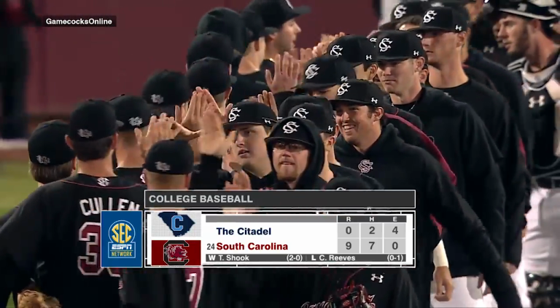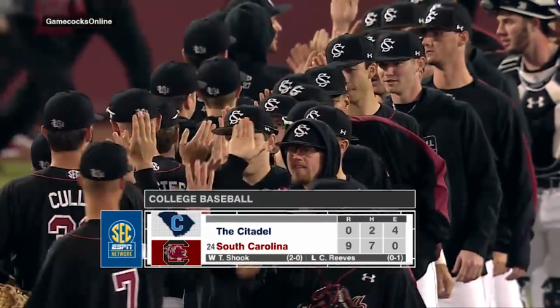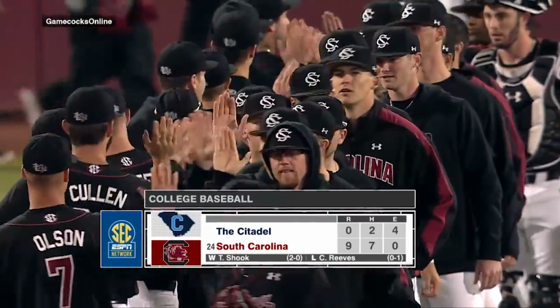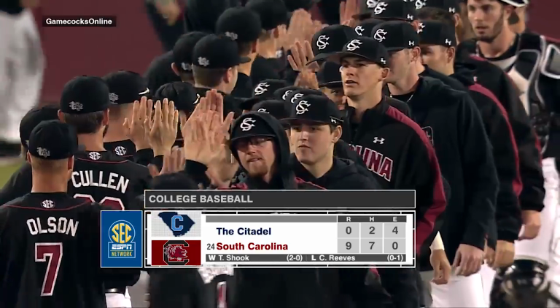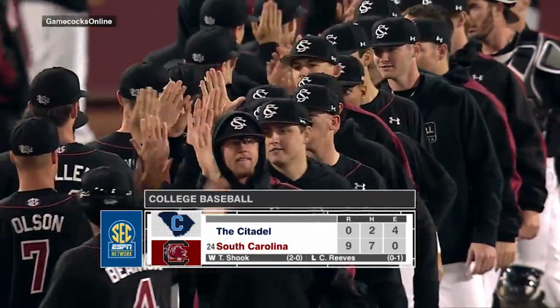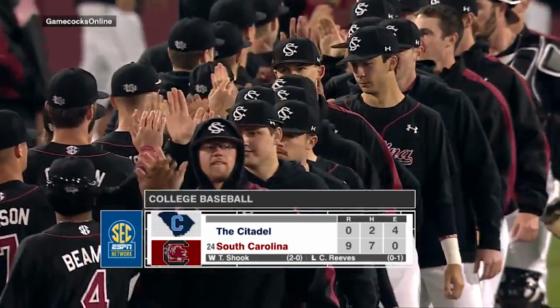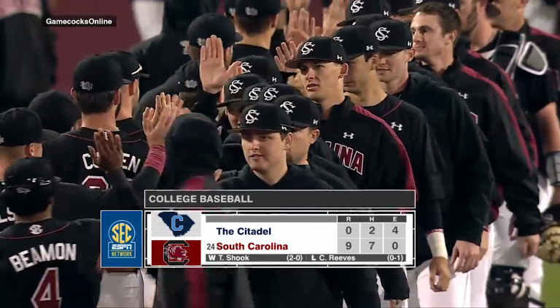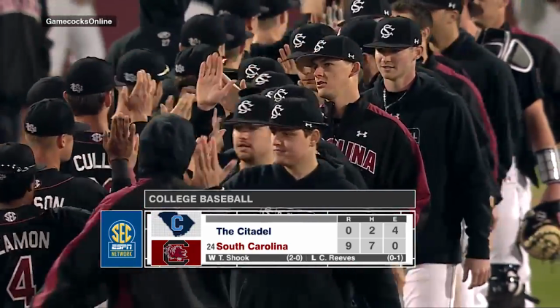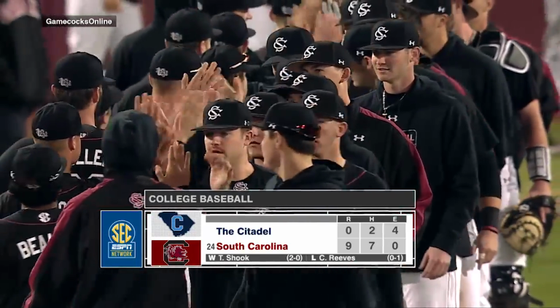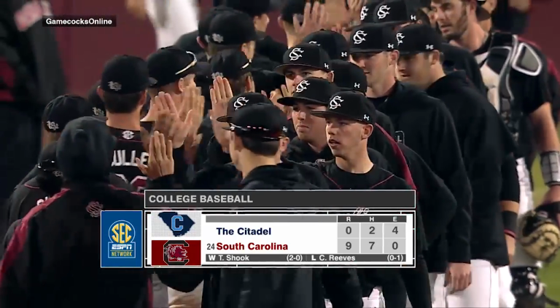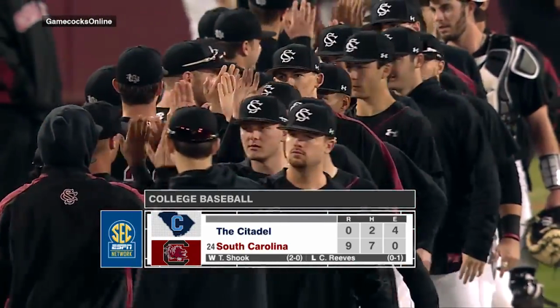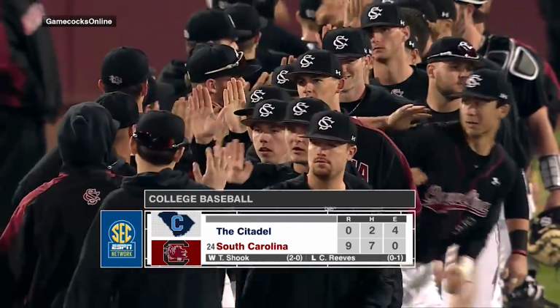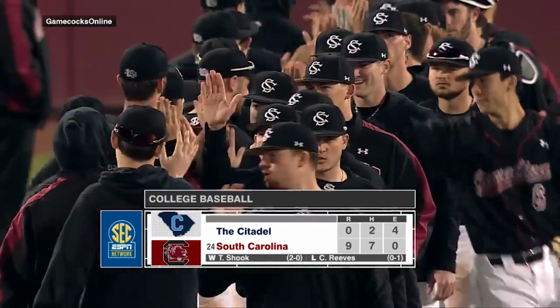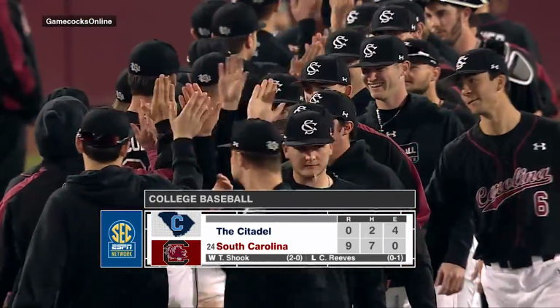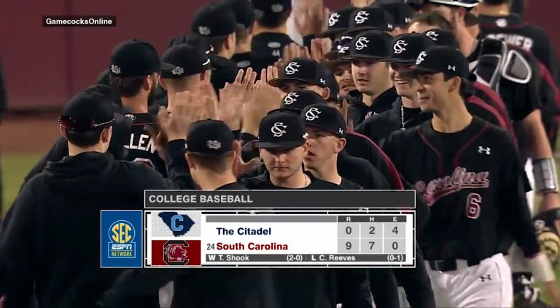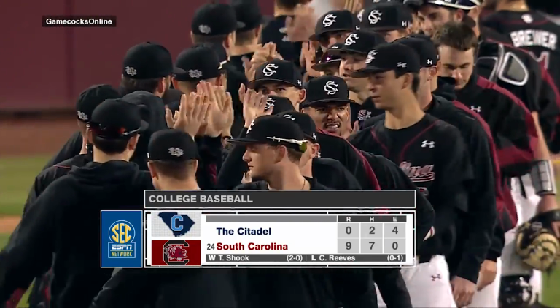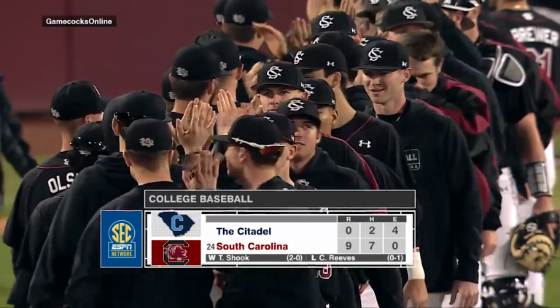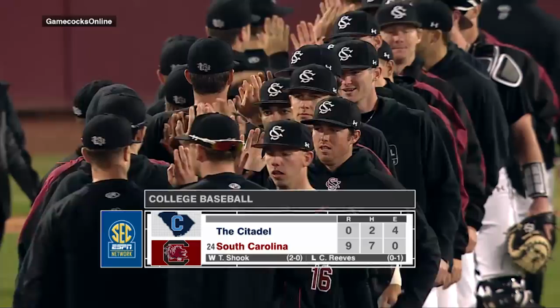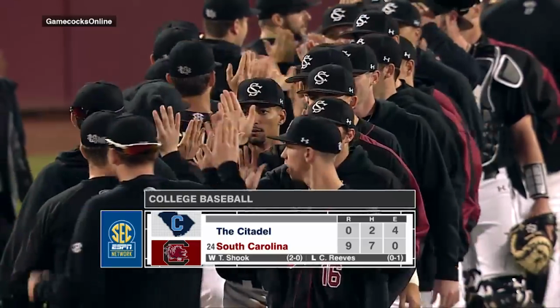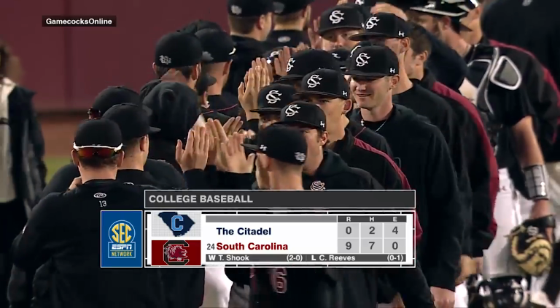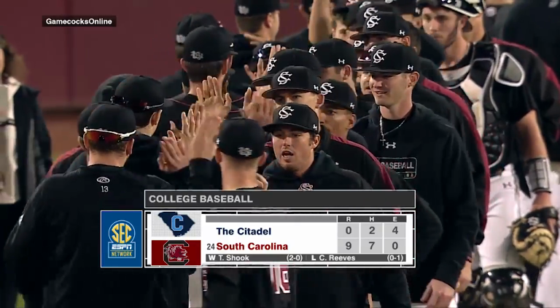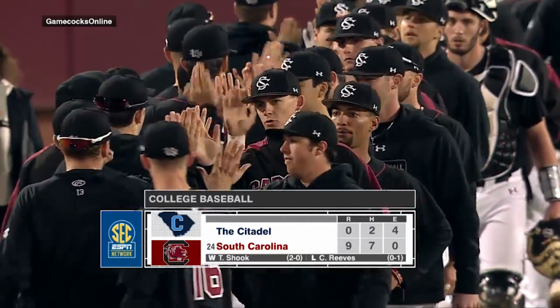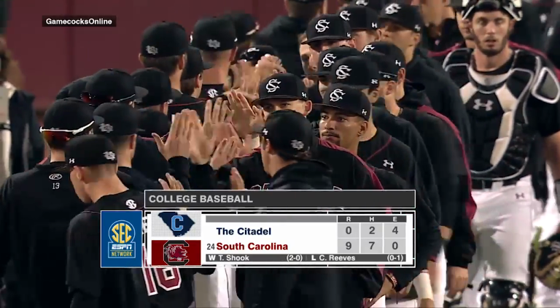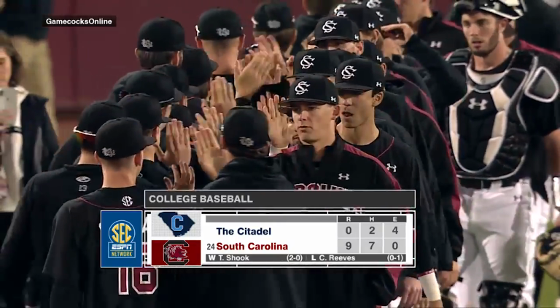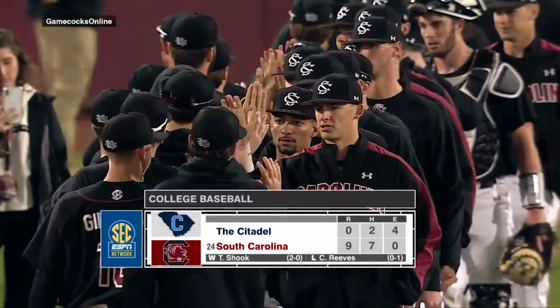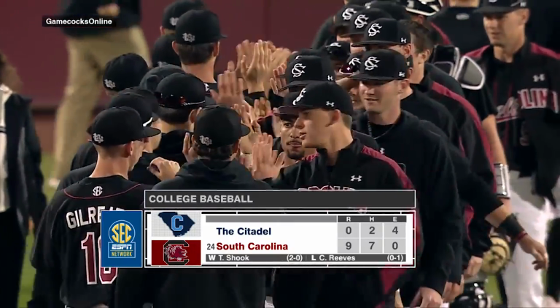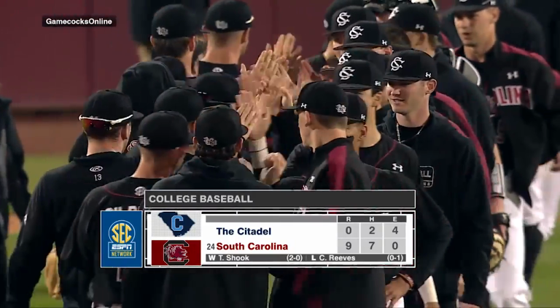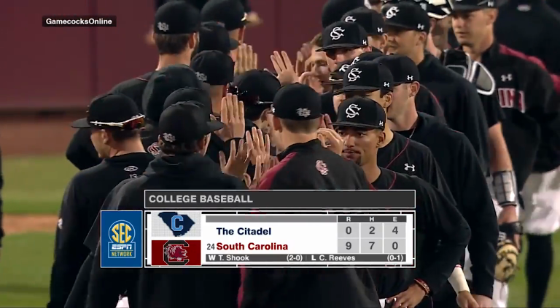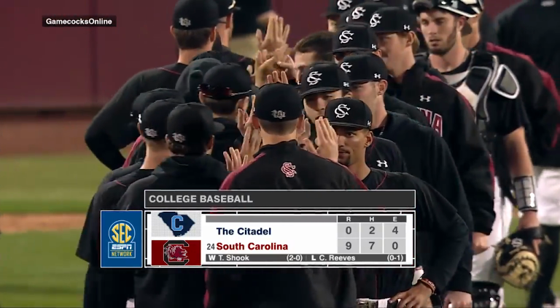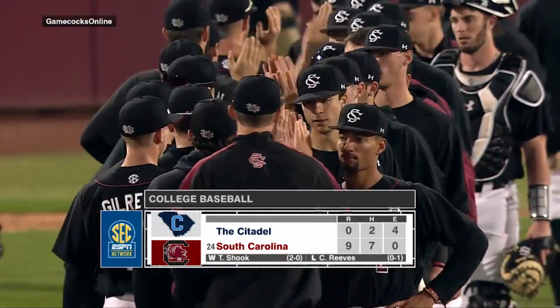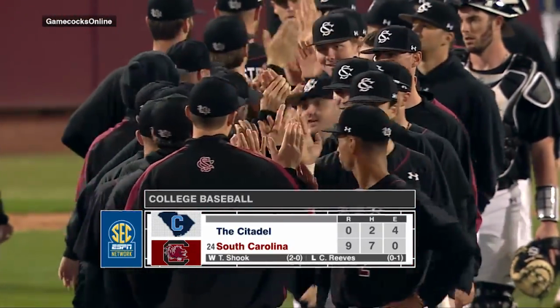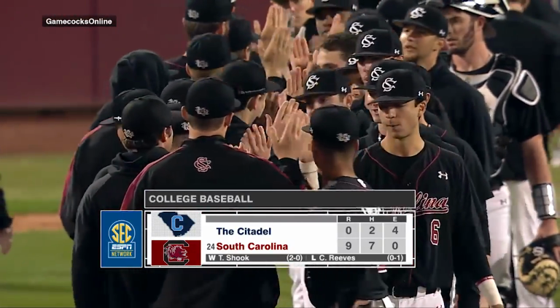John Gilreath was fantastic in relief as well. South Carolina wins nine to nothing. They'll have Gardner-Webb on Wednesday here at Founders Park. For Michael Roth, I am Burch Antley in Columbia.